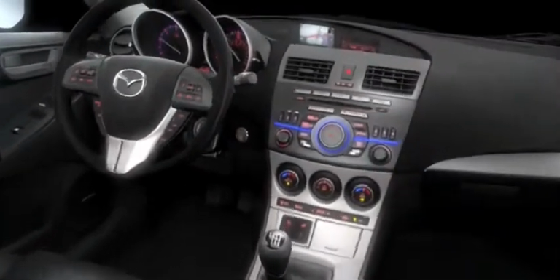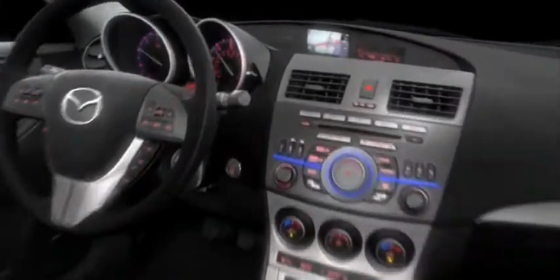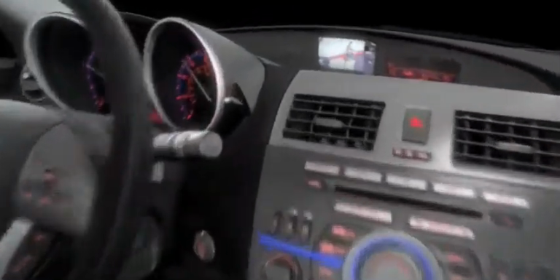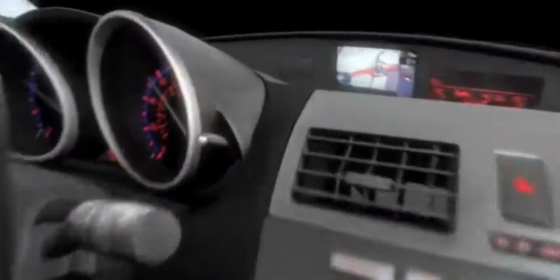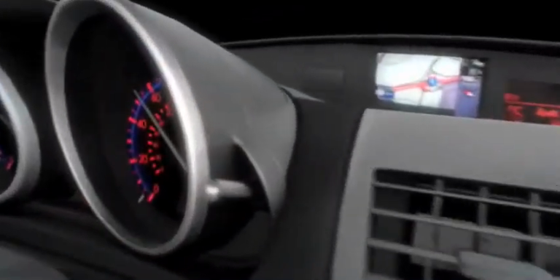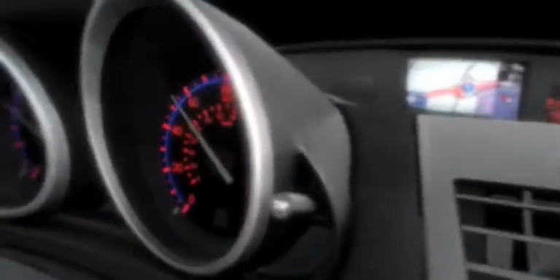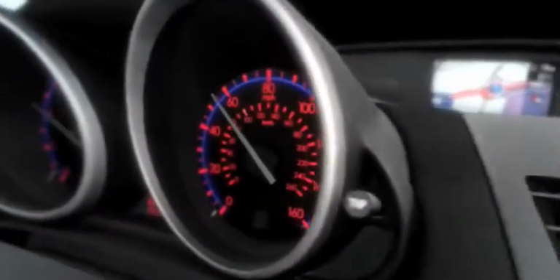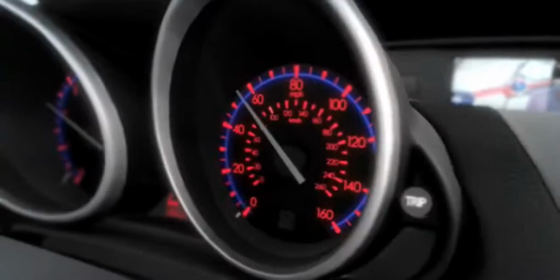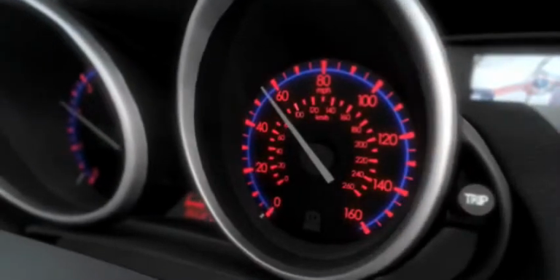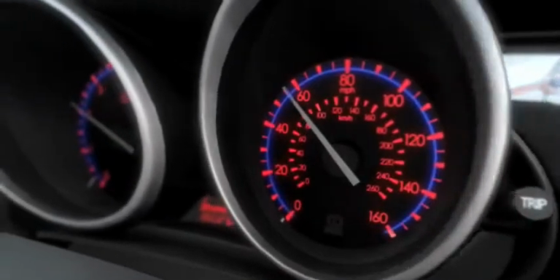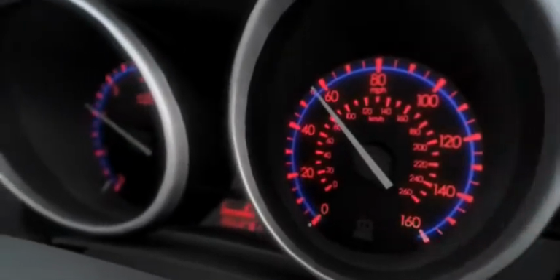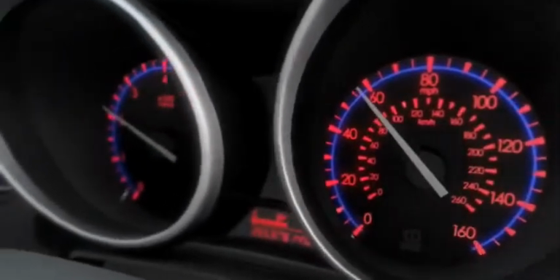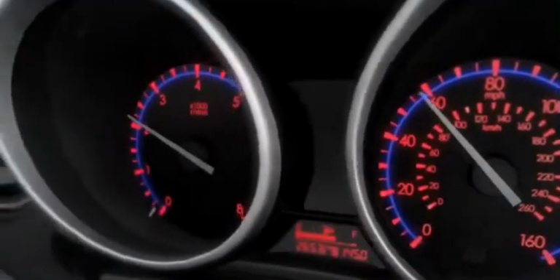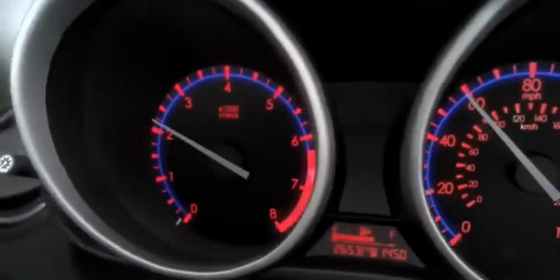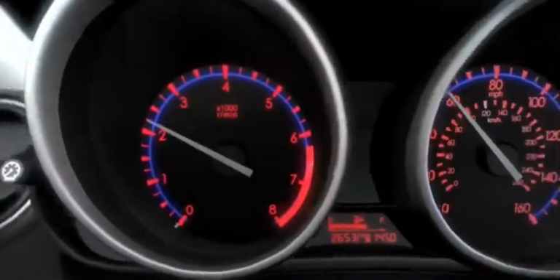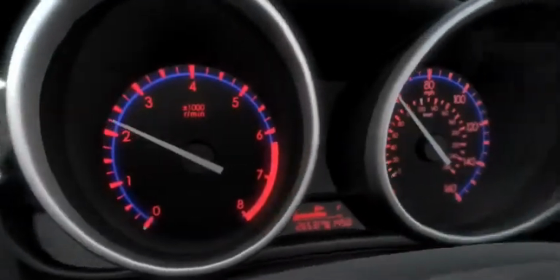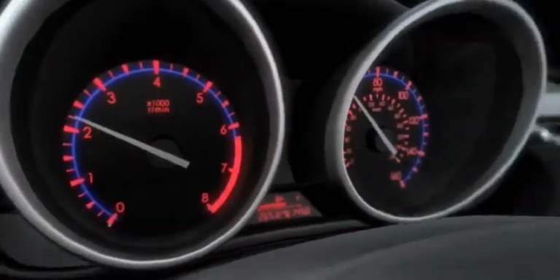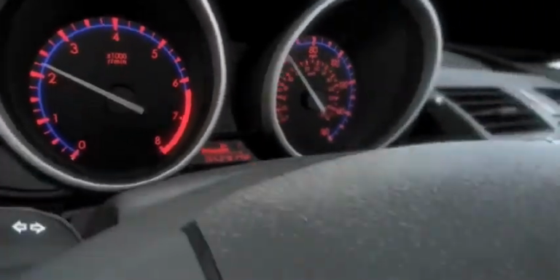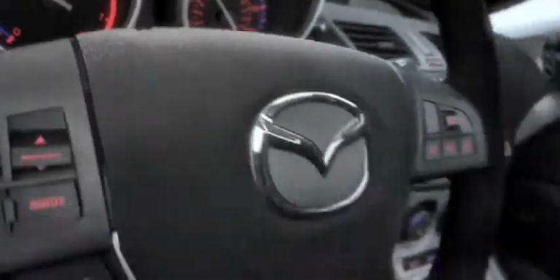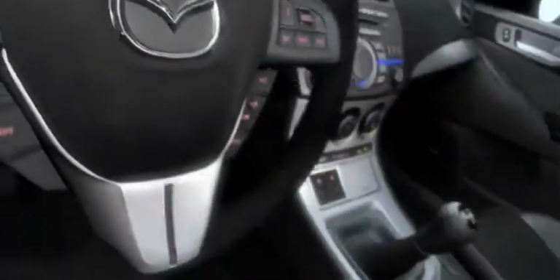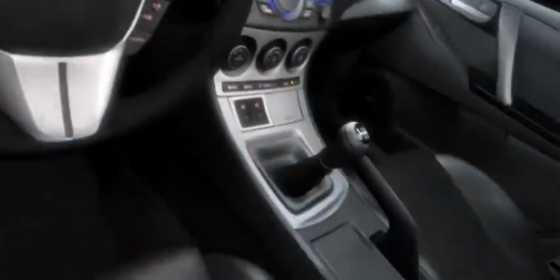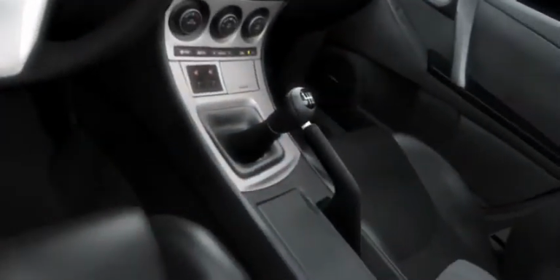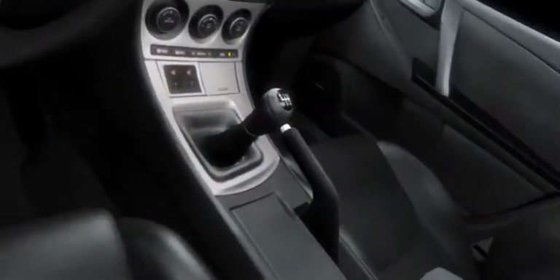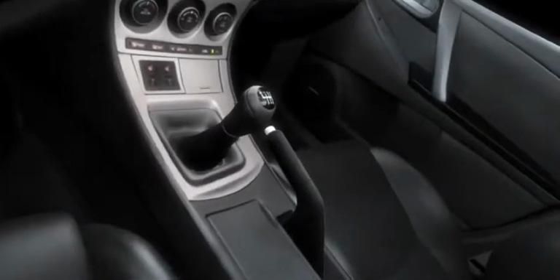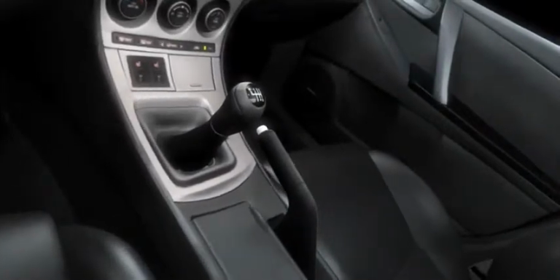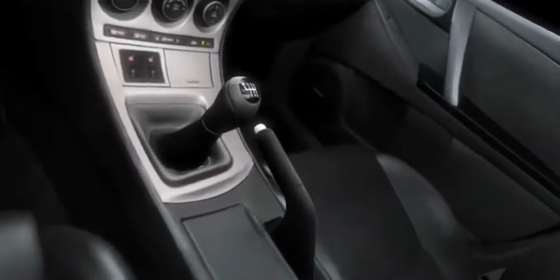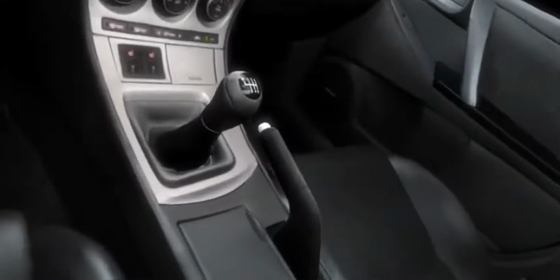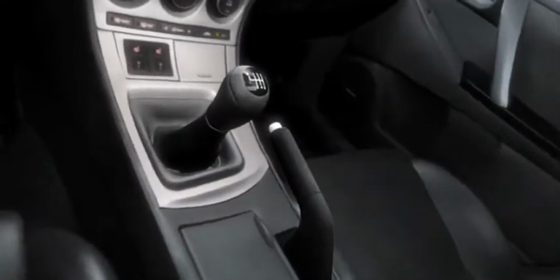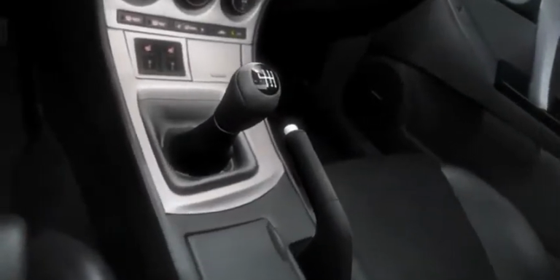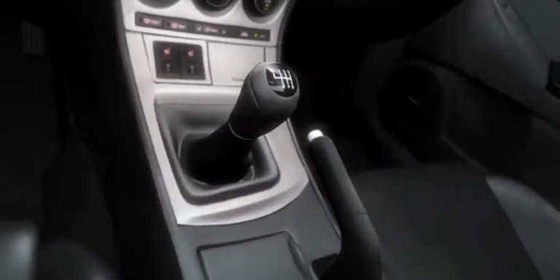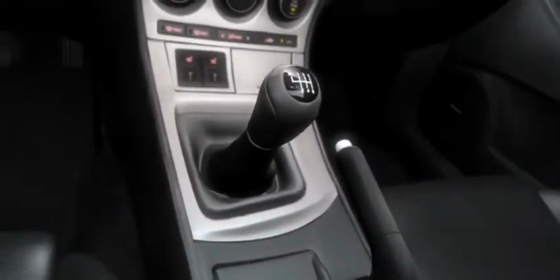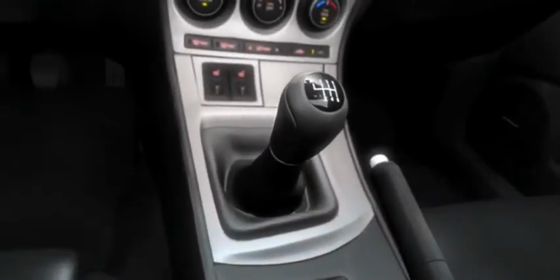The Mazda 3 is easy on your eyes with high-contrast electroluminescent gauges, standard on the S-Trim. The shift and parking brake levers have been repositioned to accommodate your natural range of motion.